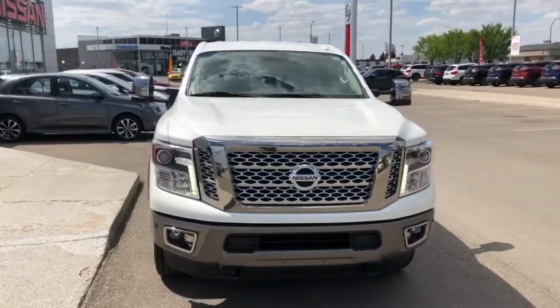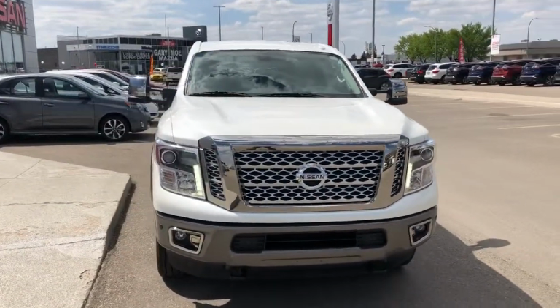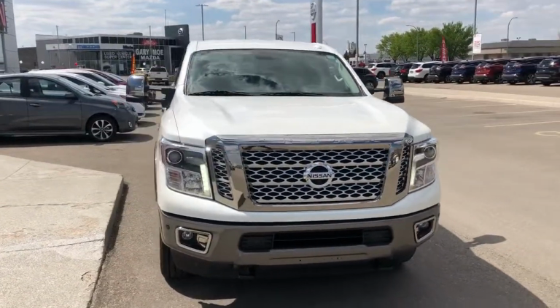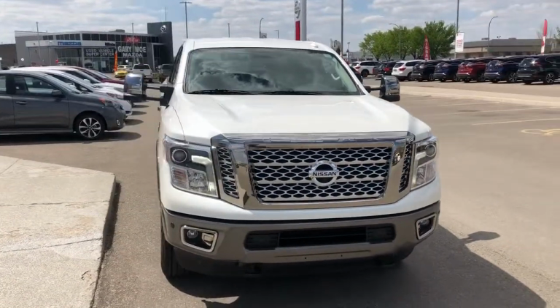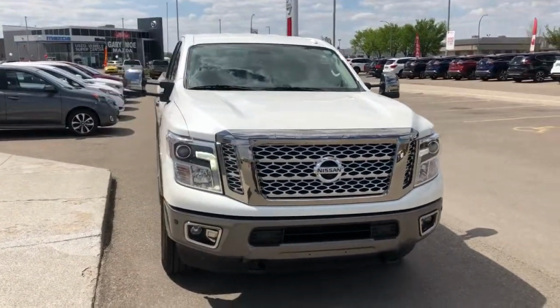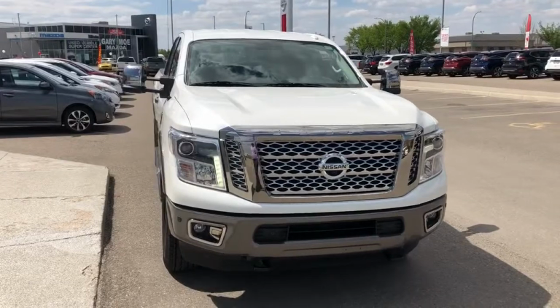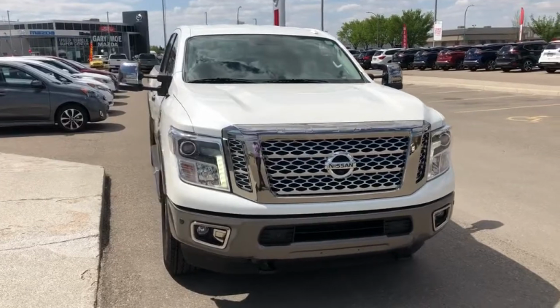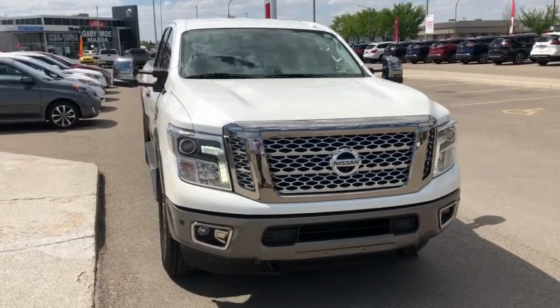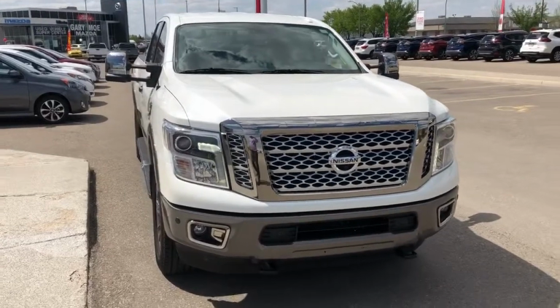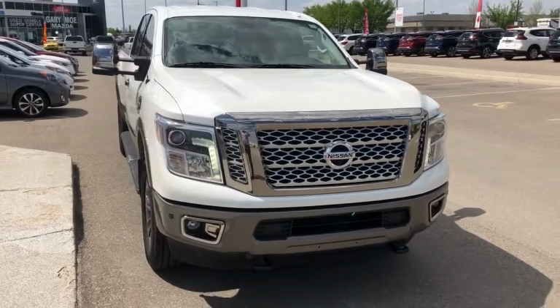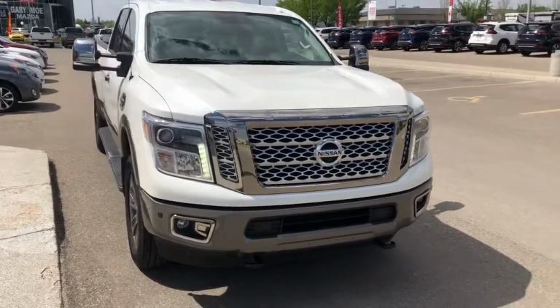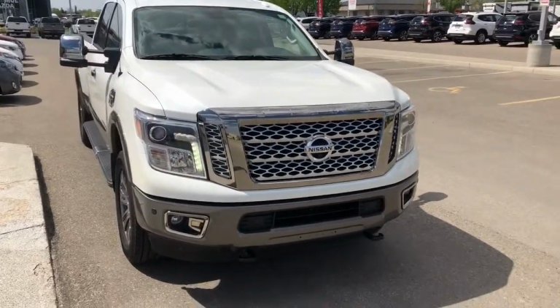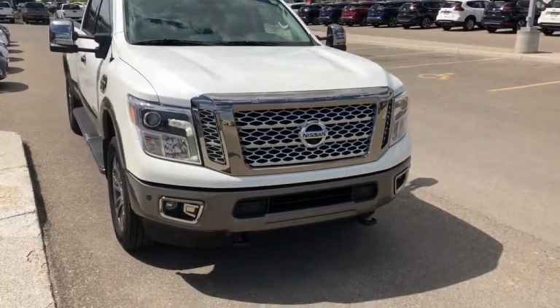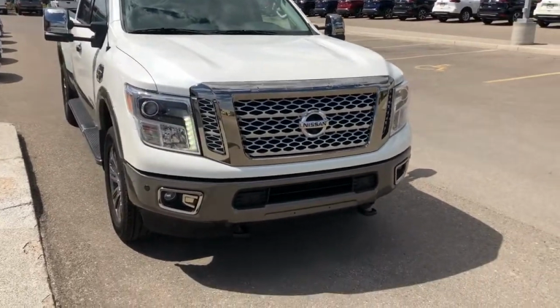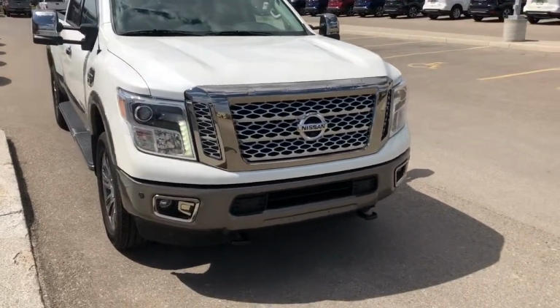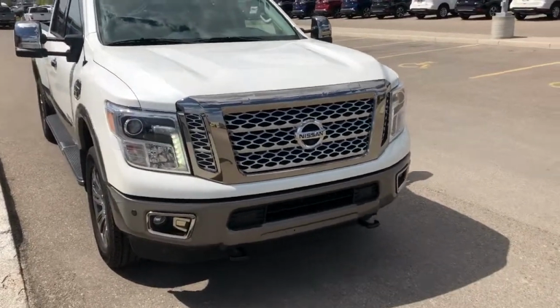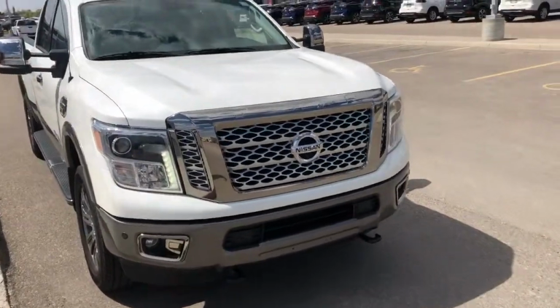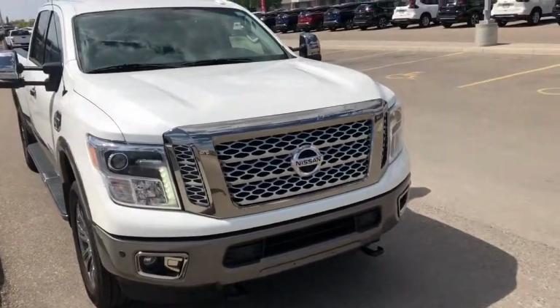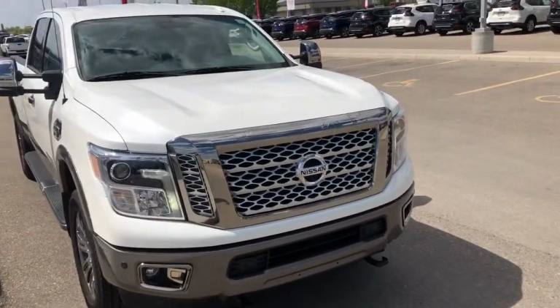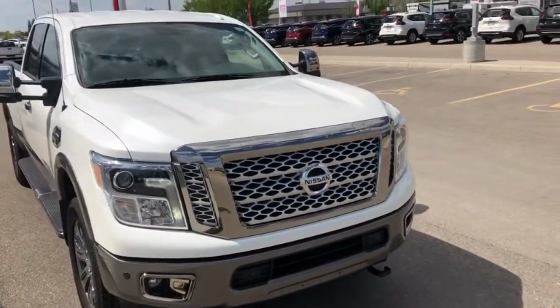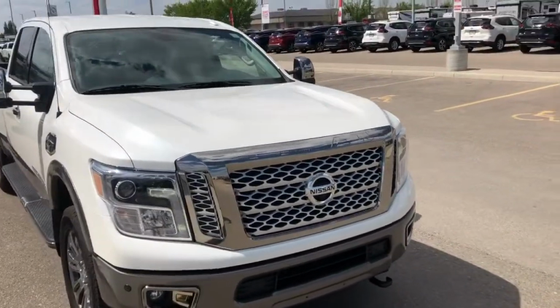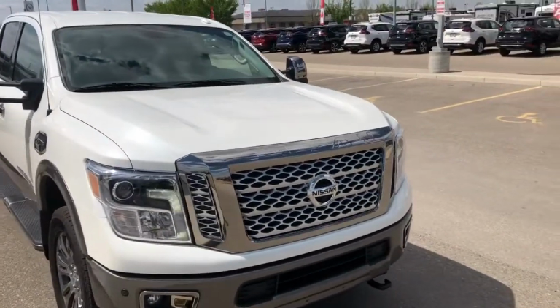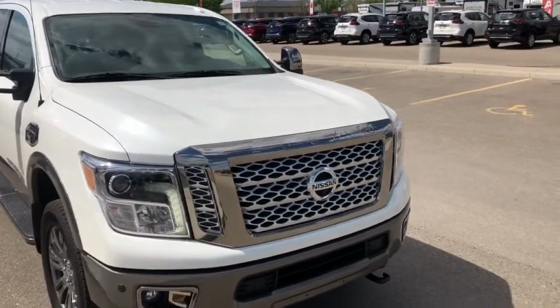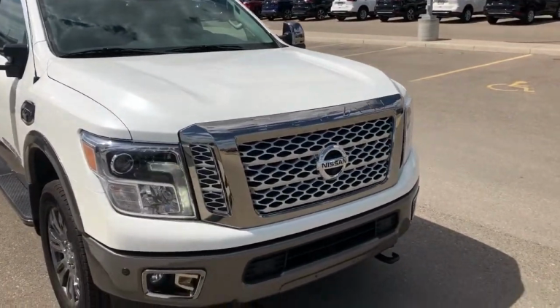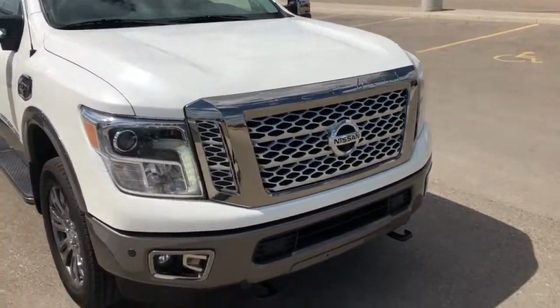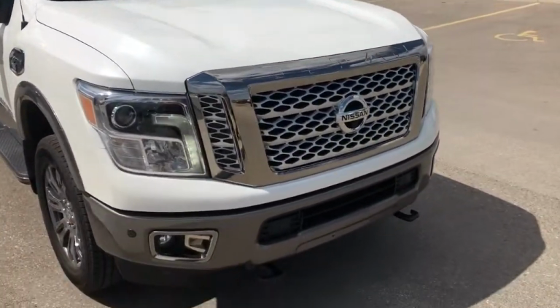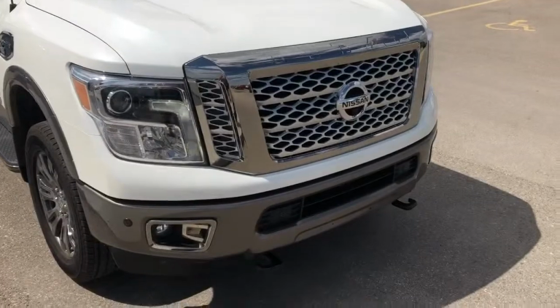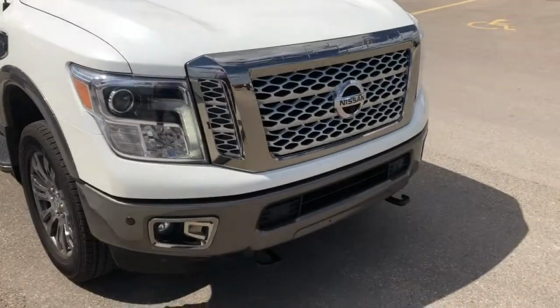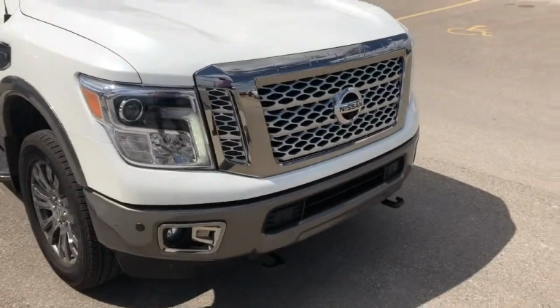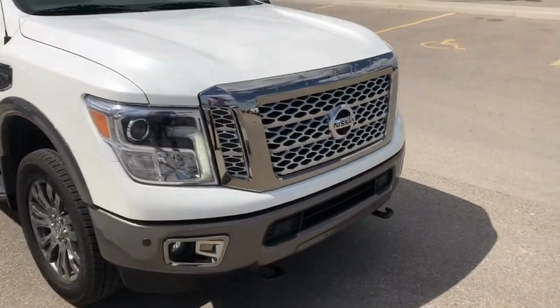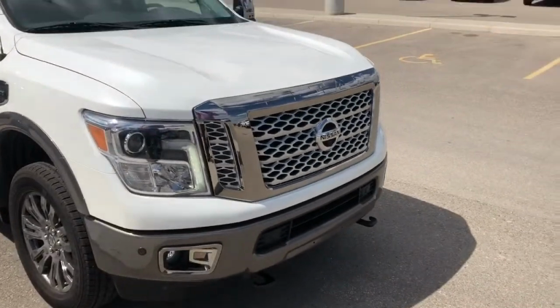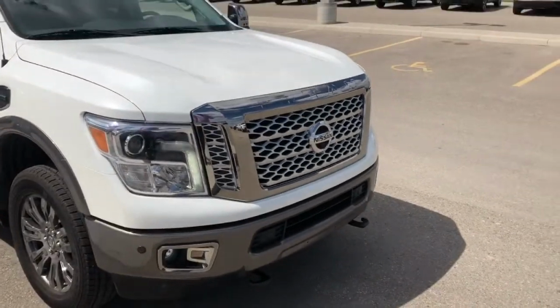As you can see, it's got the LED daytime running lights, fog lights, and tow hooks on the front. It's also got sensors in the front for parking.